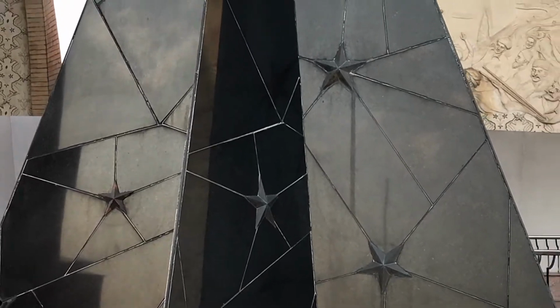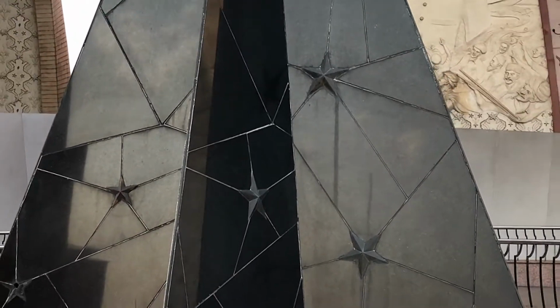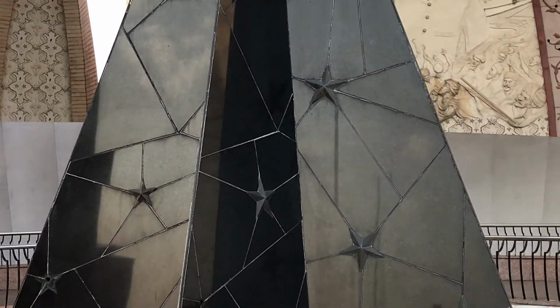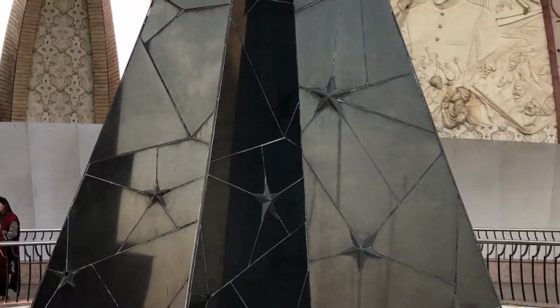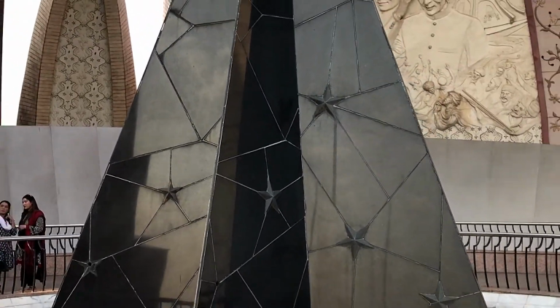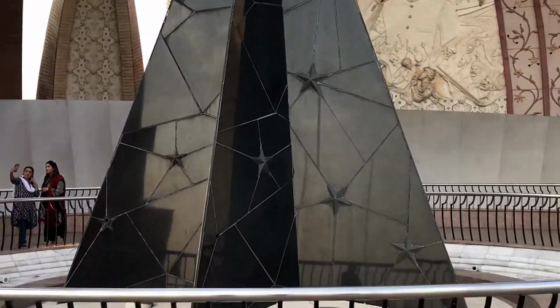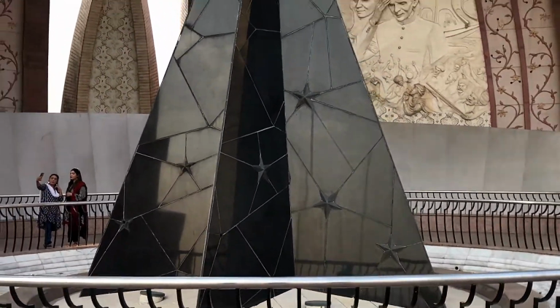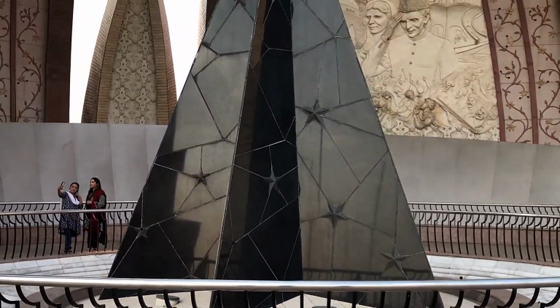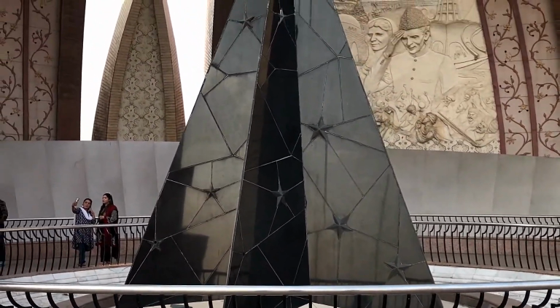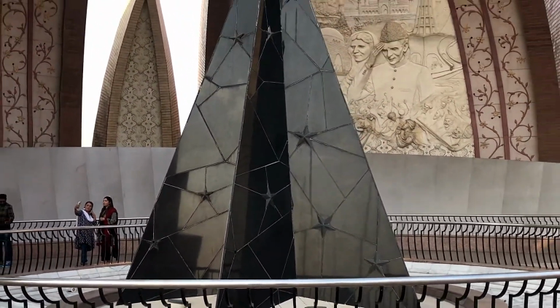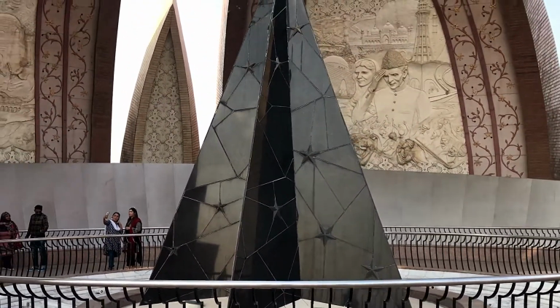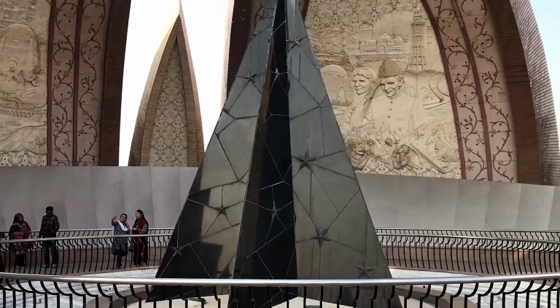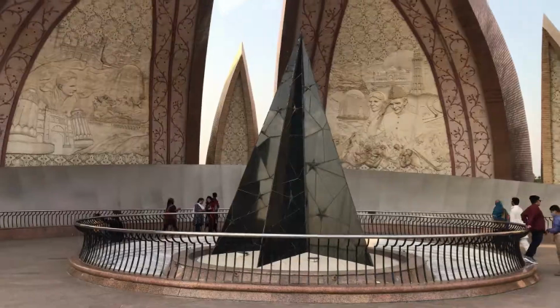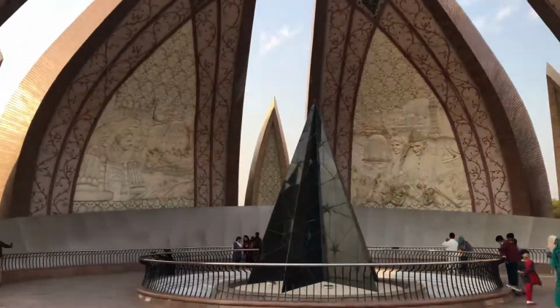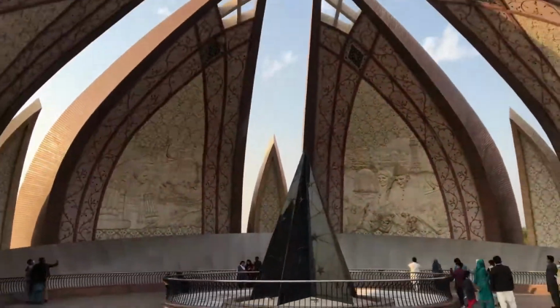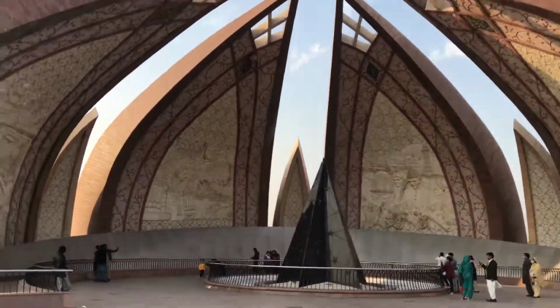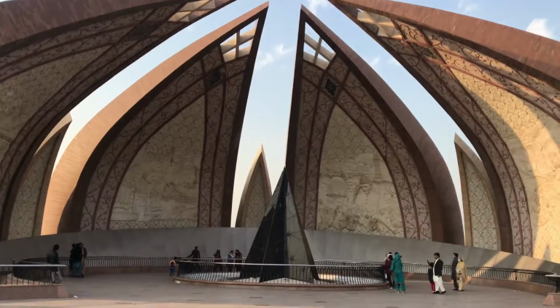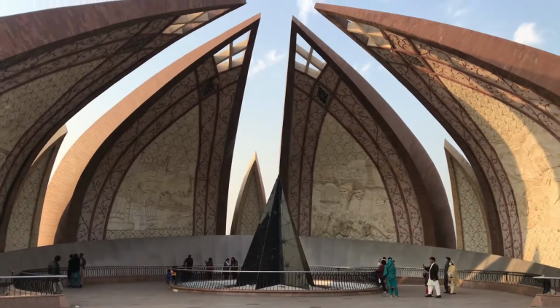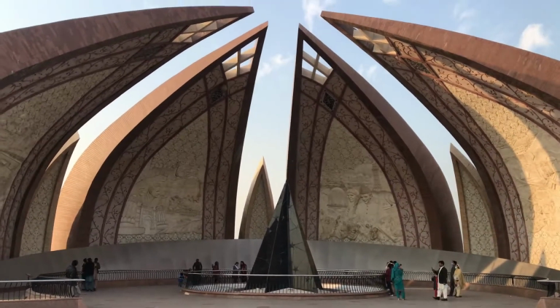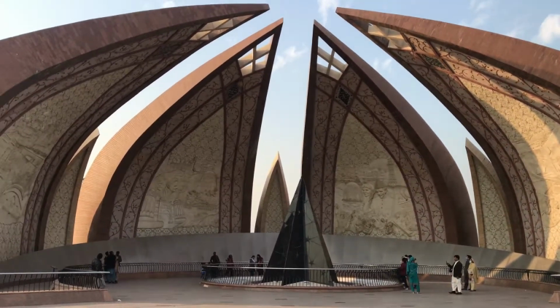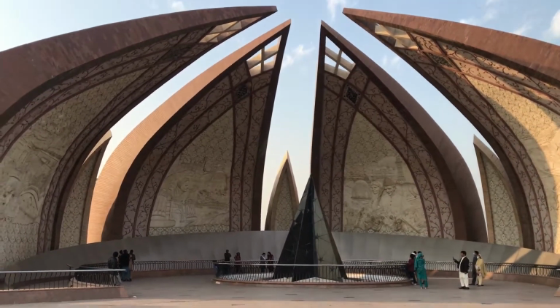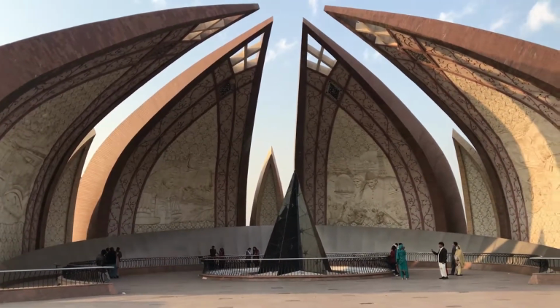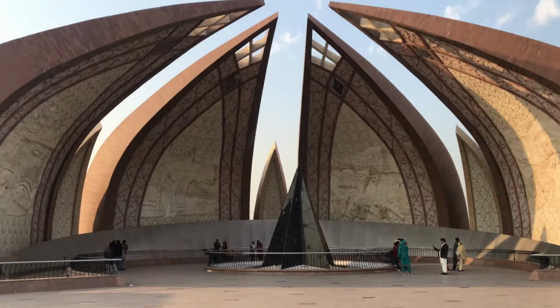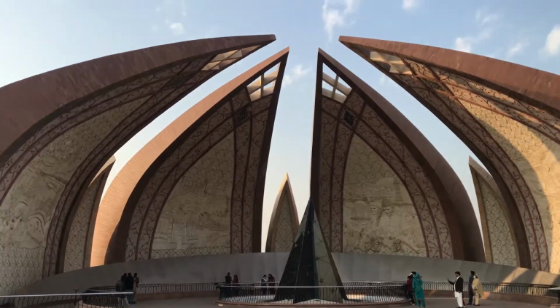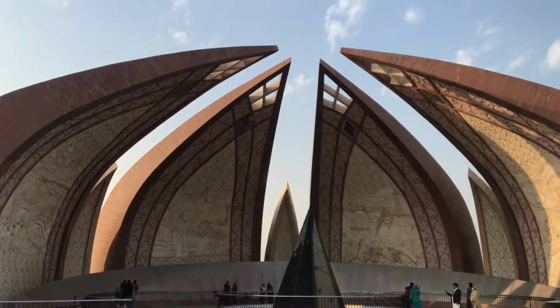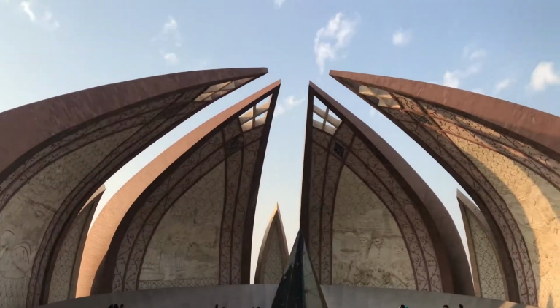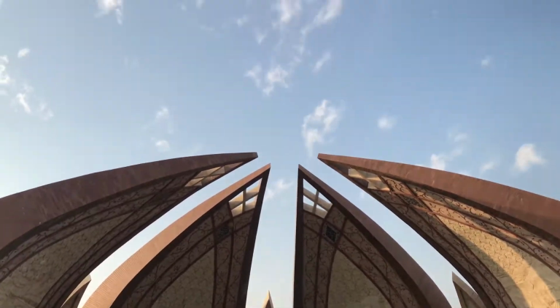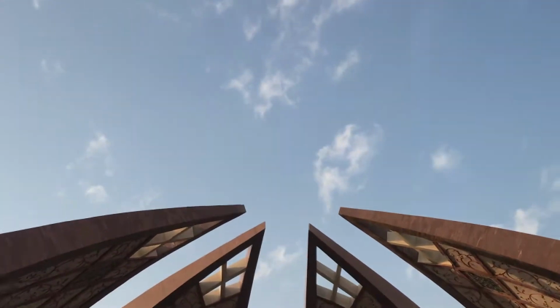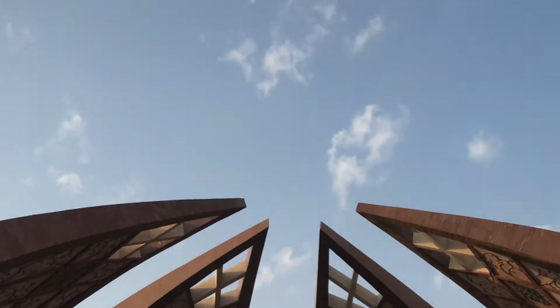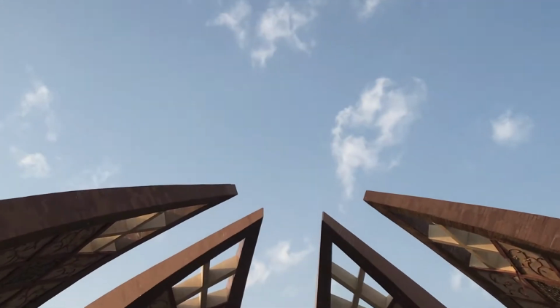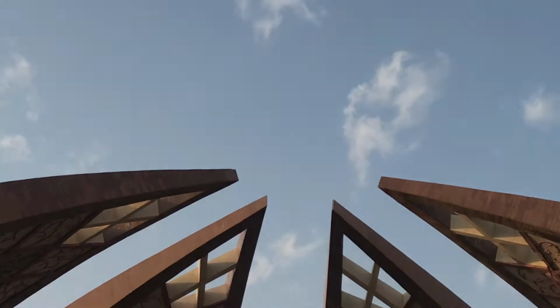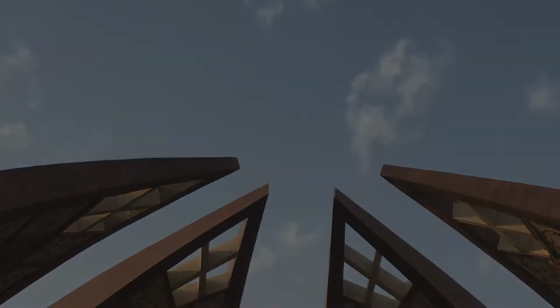Standing together, they are protecting the star and the crescent of the flag of Pakistan. The star of the flag in the monument is designed in shiny black granite with golden stars, which represent the people who sacrificed their life for Pakistan.